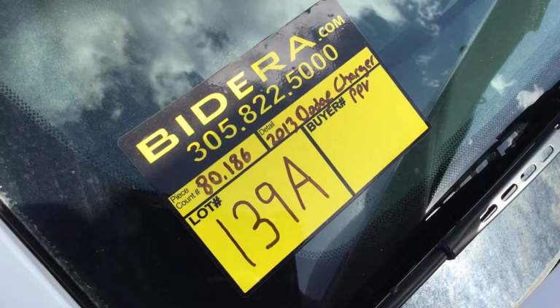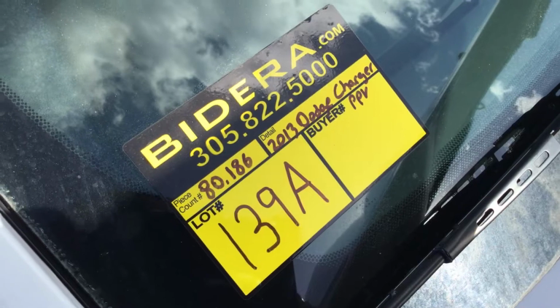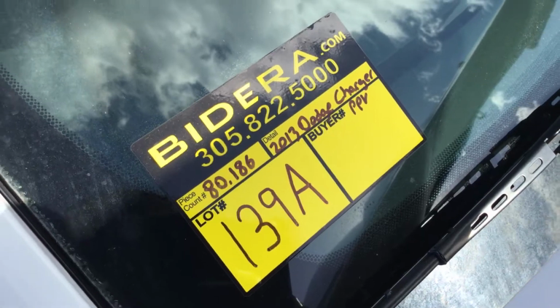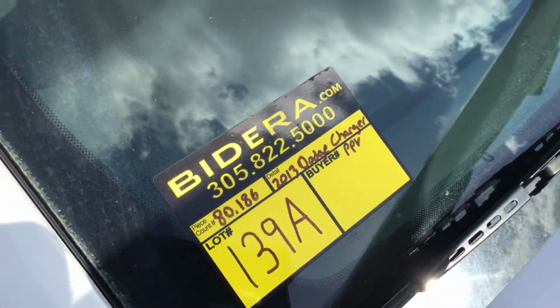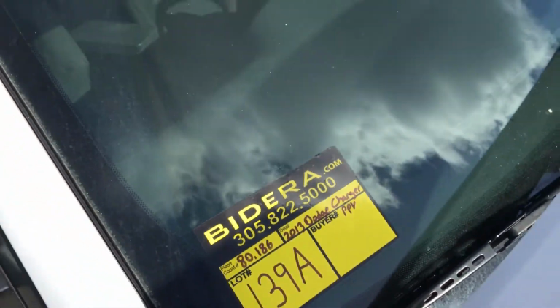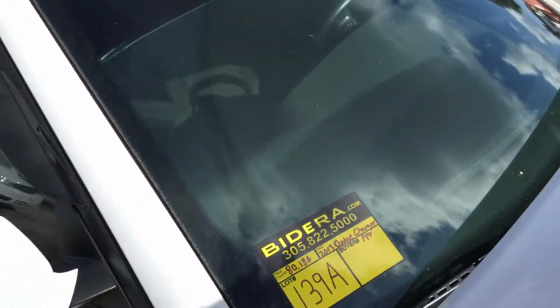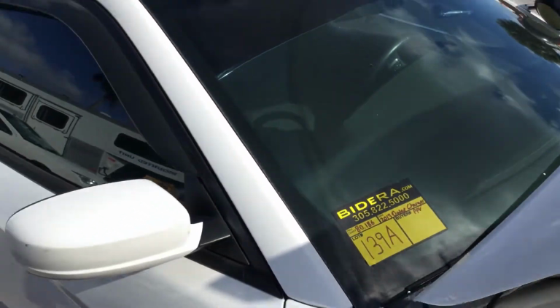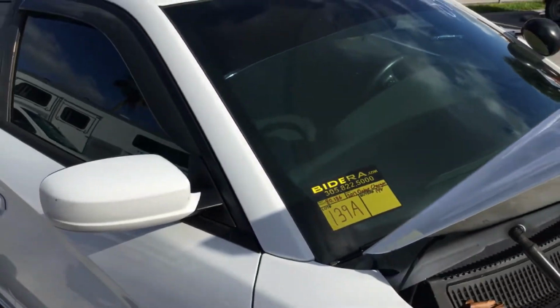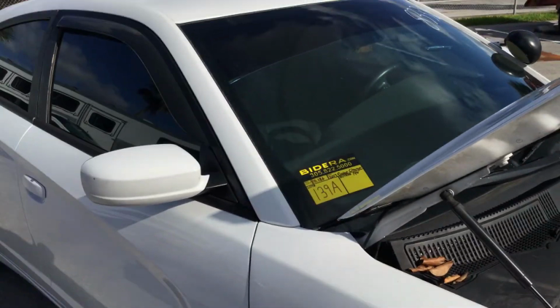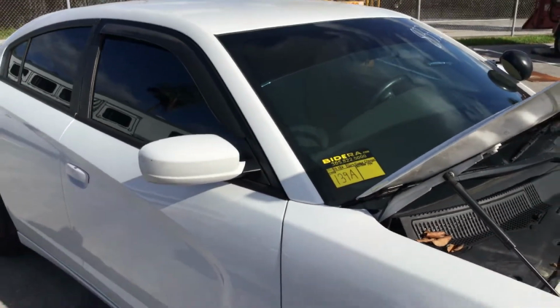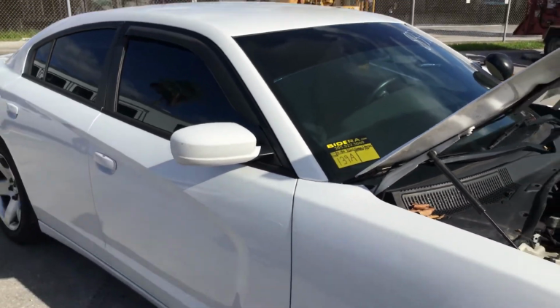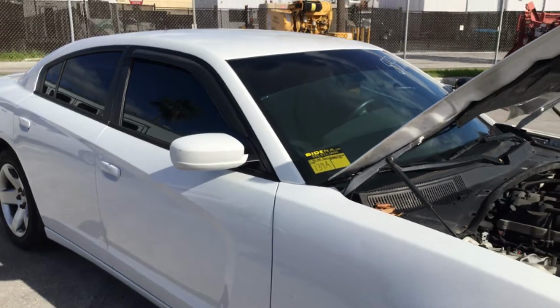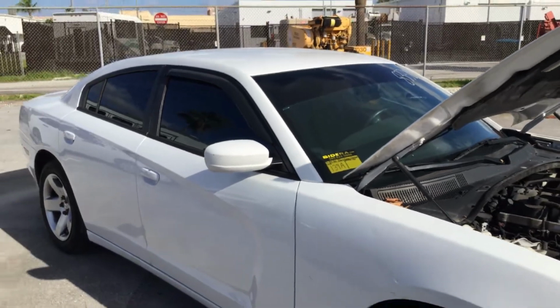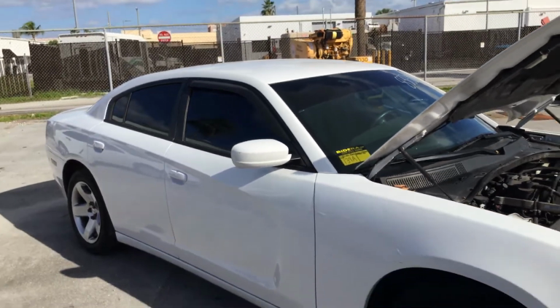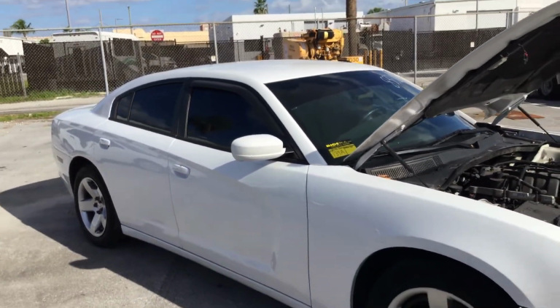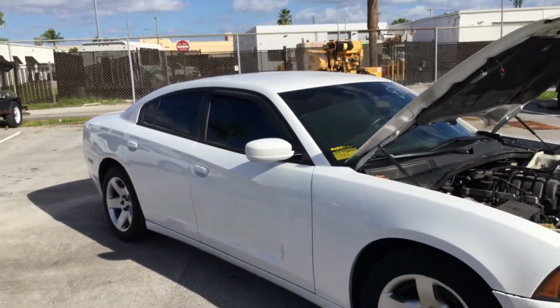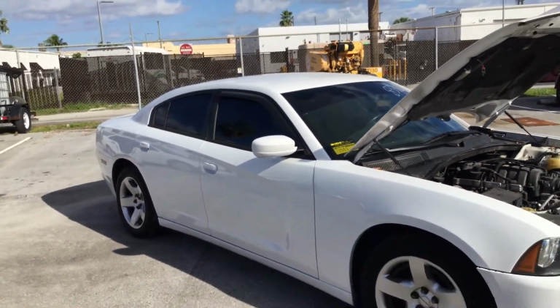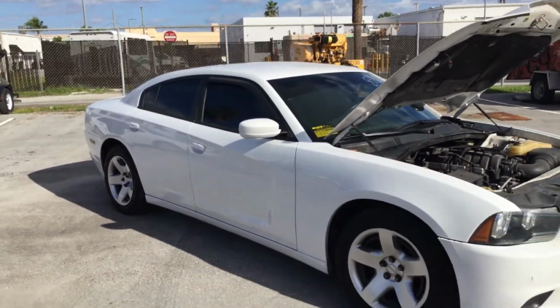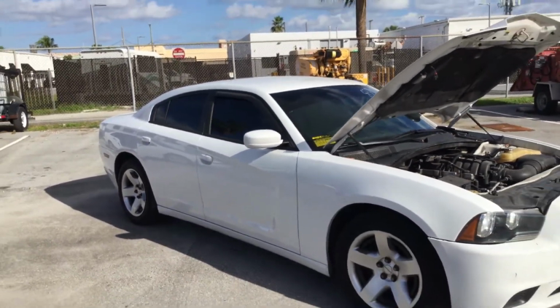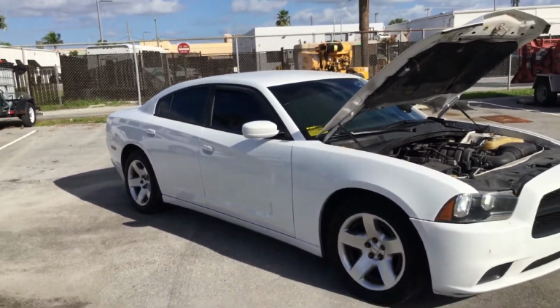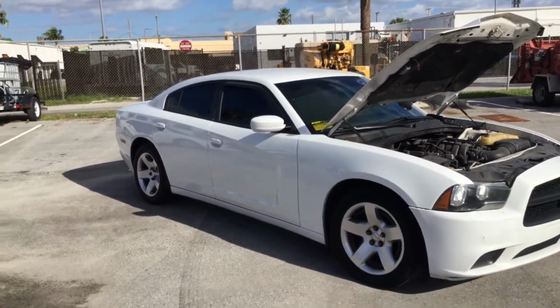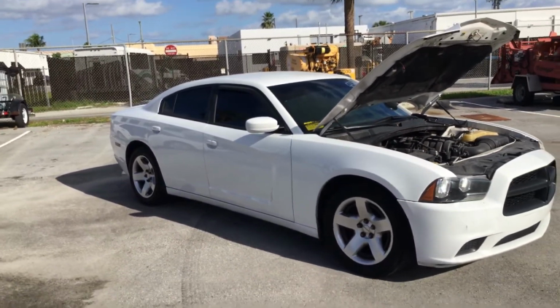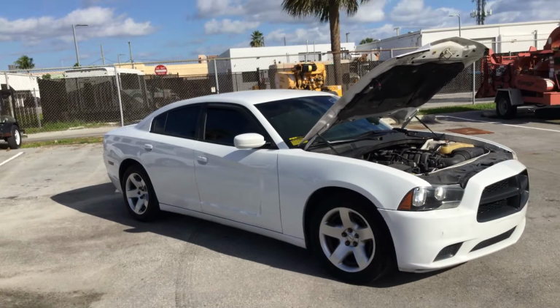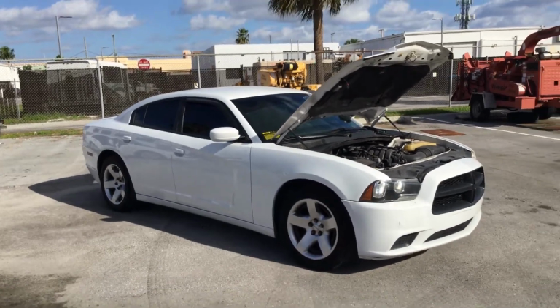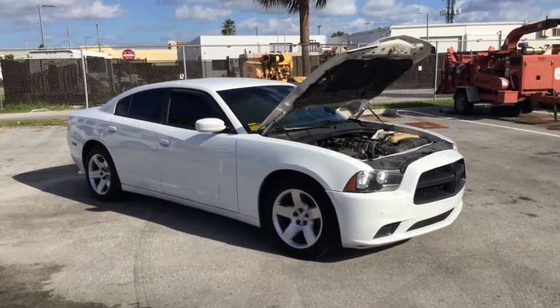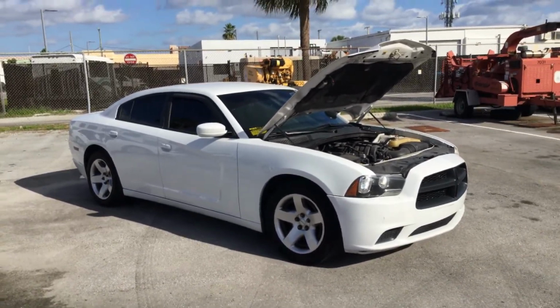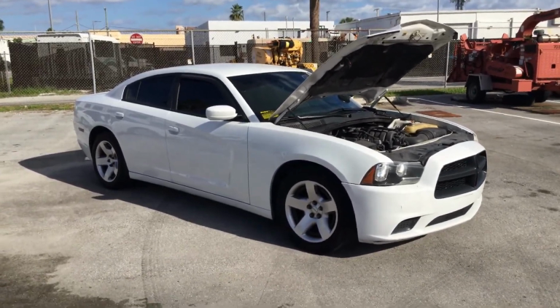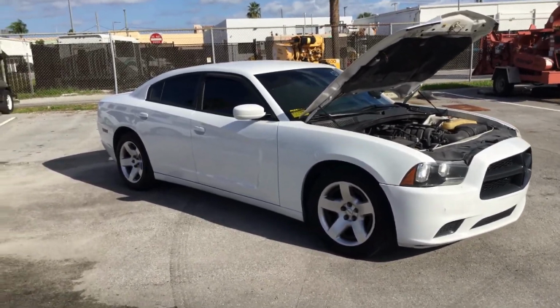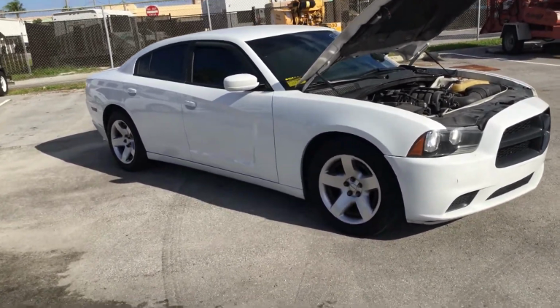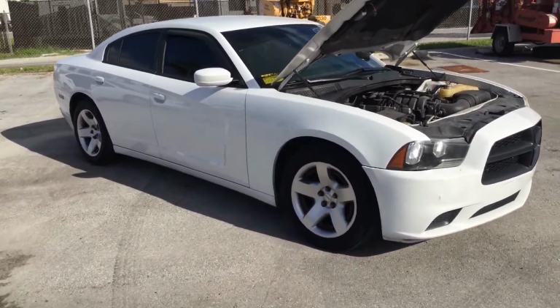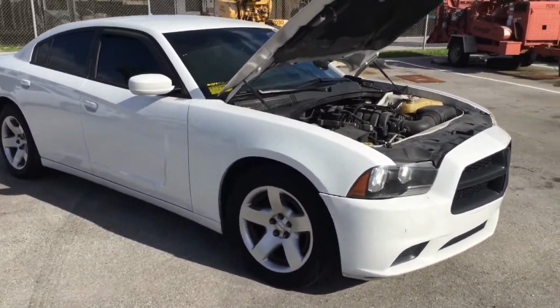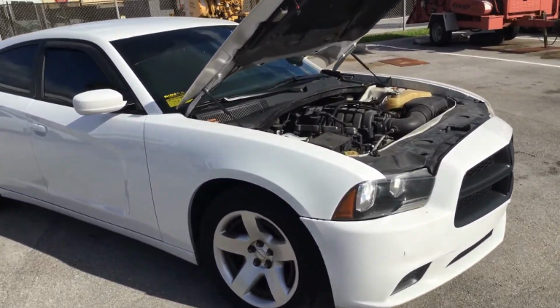Lot number 139A is a 2013 Dodge Charger PPV. This one has the 5.7 liter V8 with only 80,000 miles — very low miles.